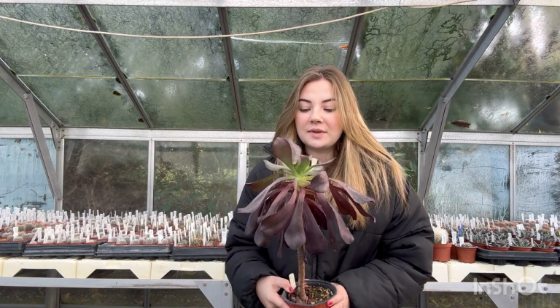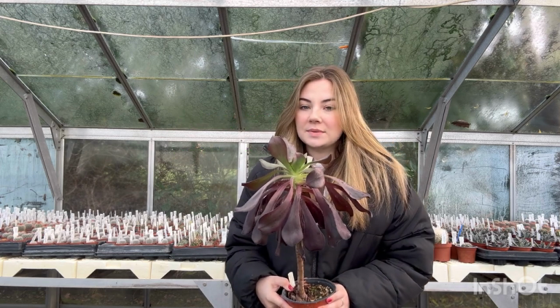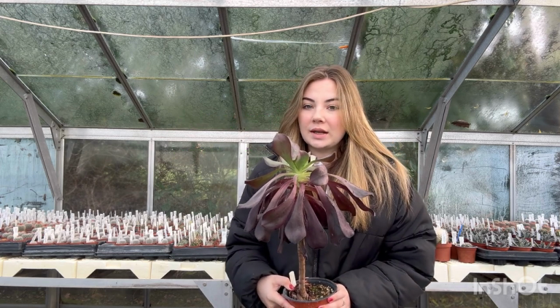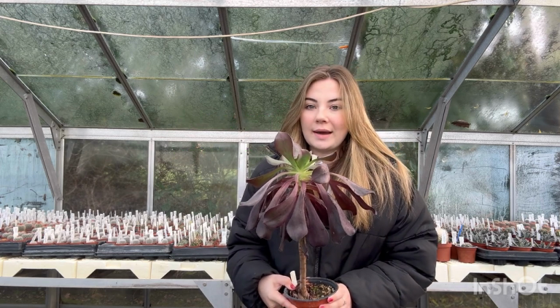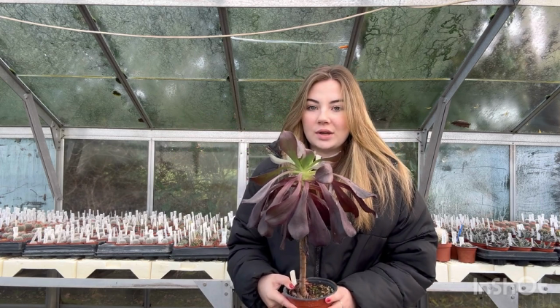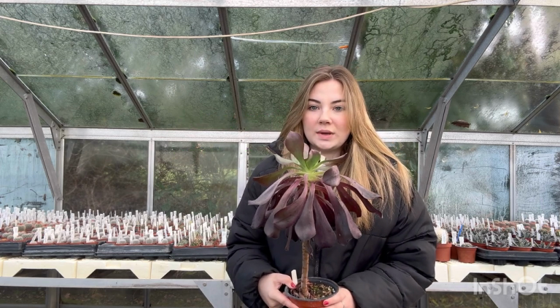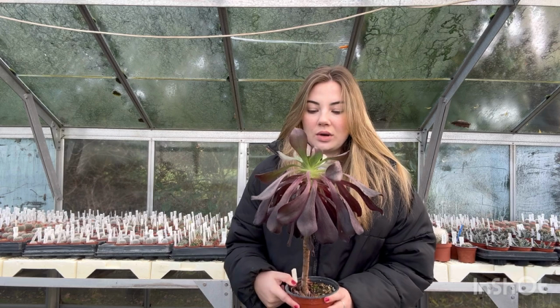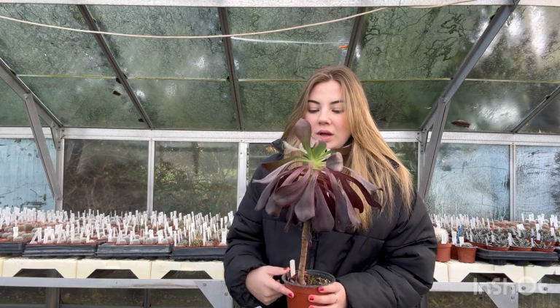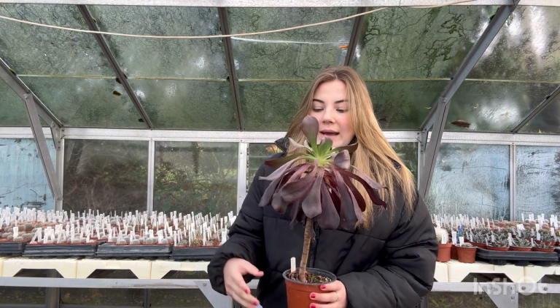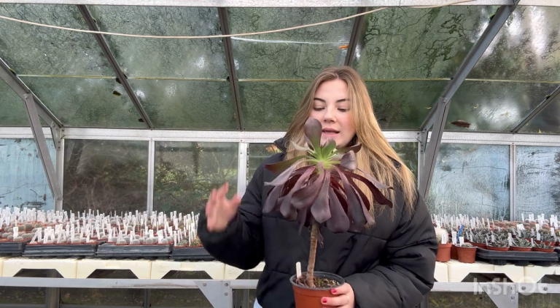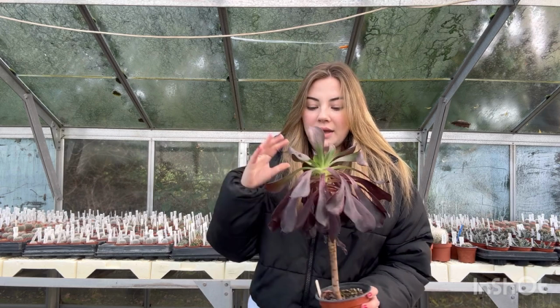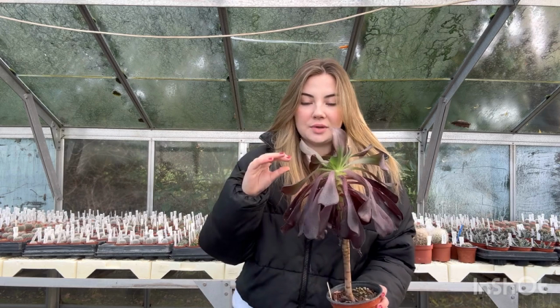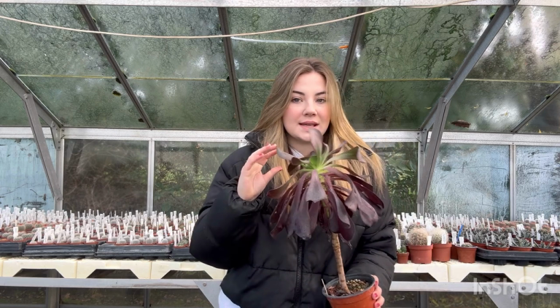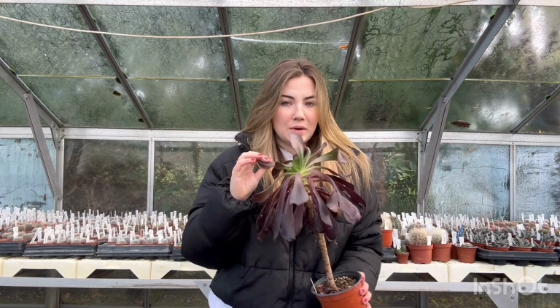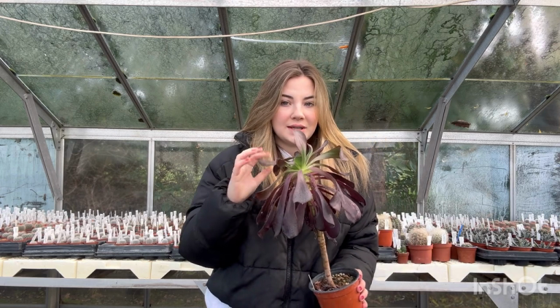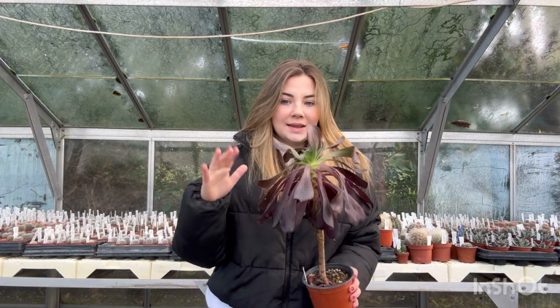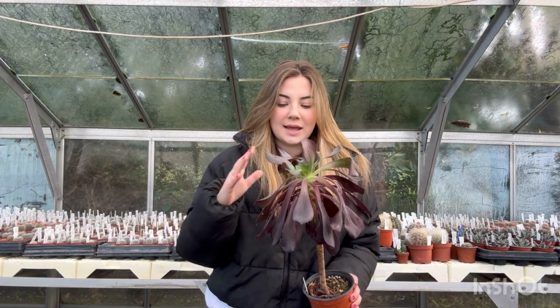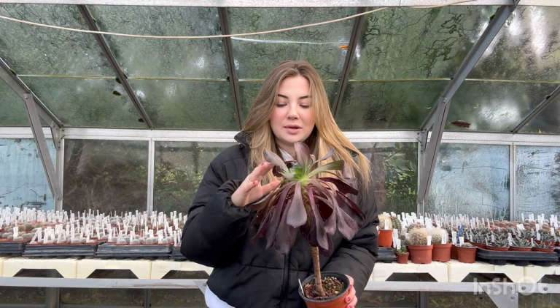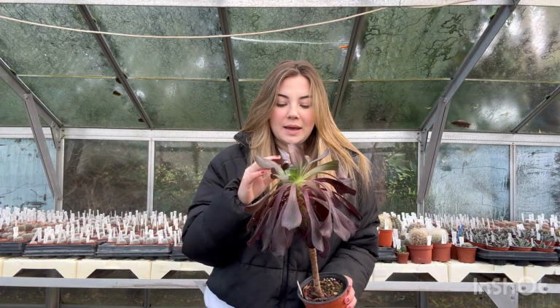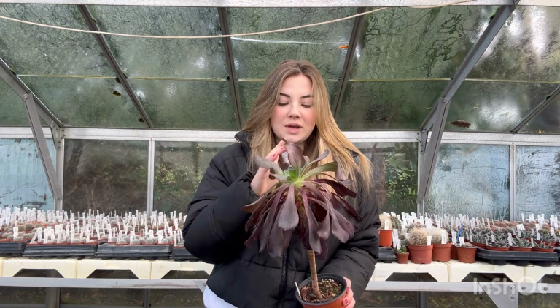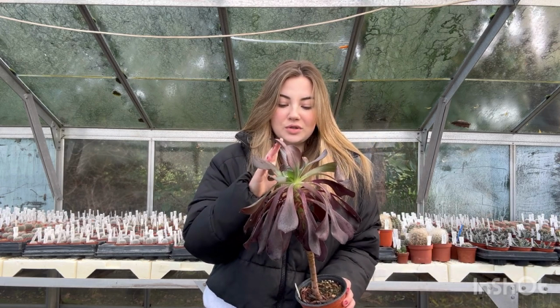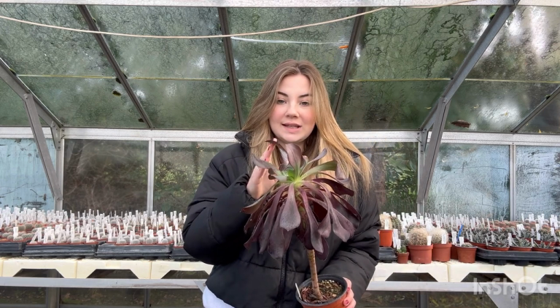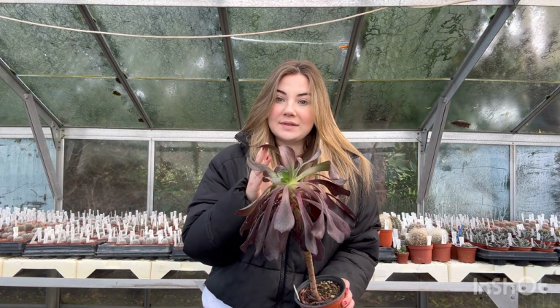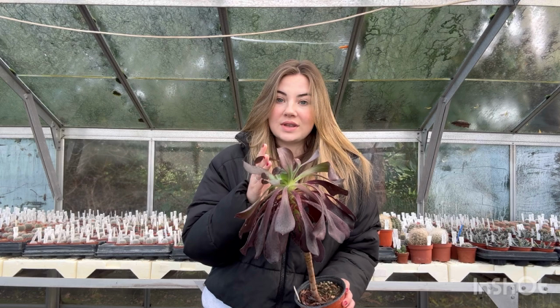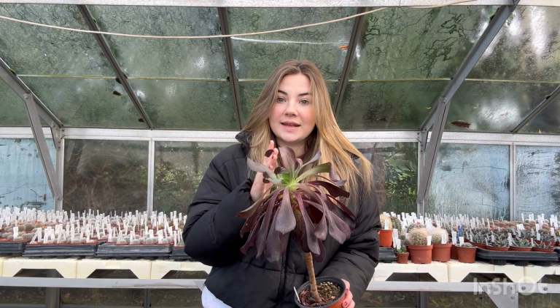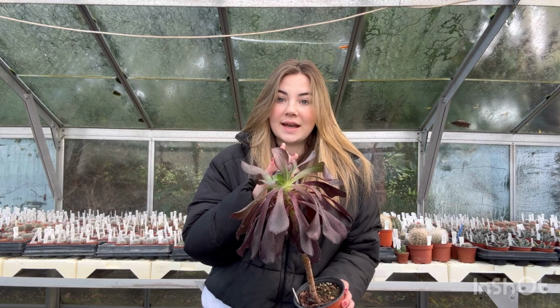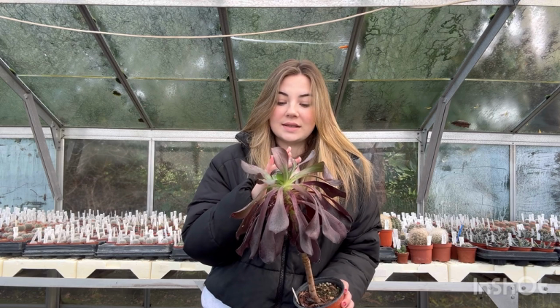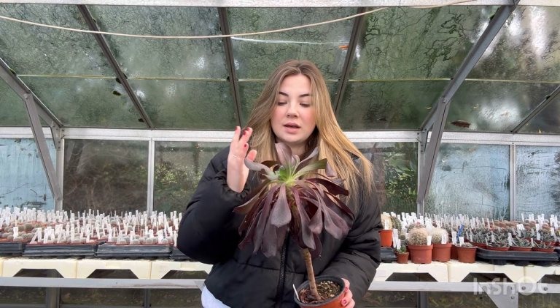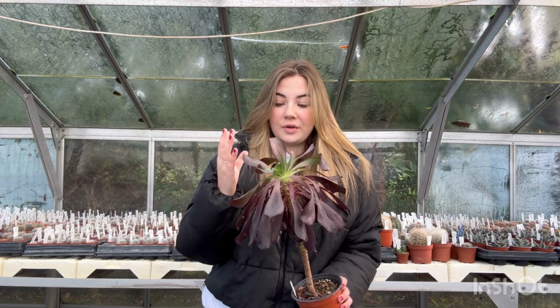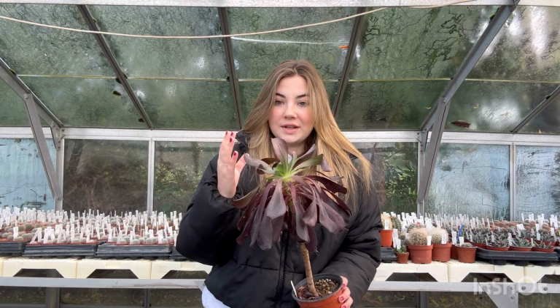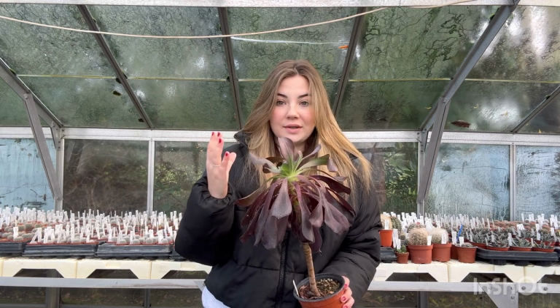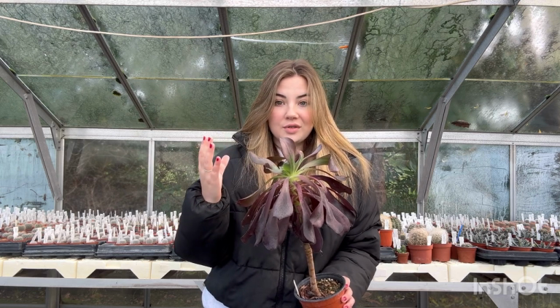Sempervivums can go outside all winter long, whereas aeoniums cannot. This aeonium here was unfortunately left outside and has frozen in the frost.